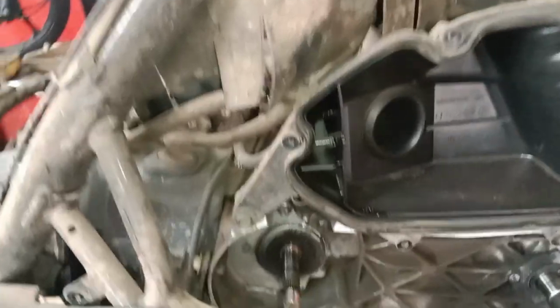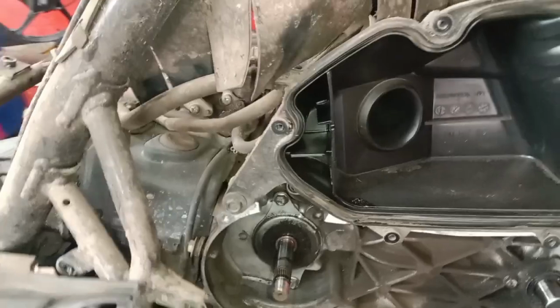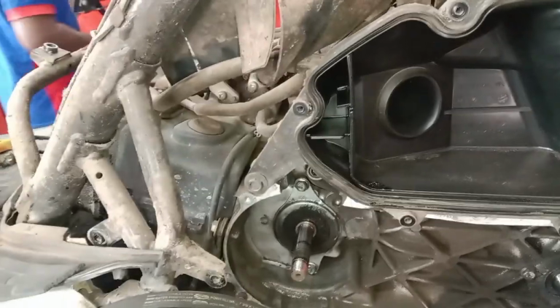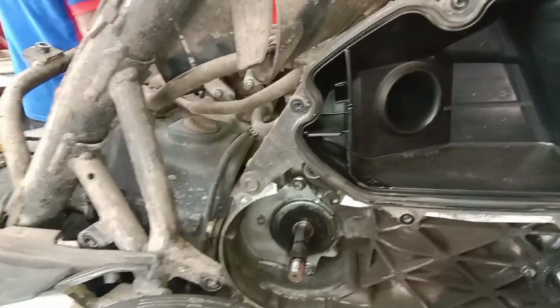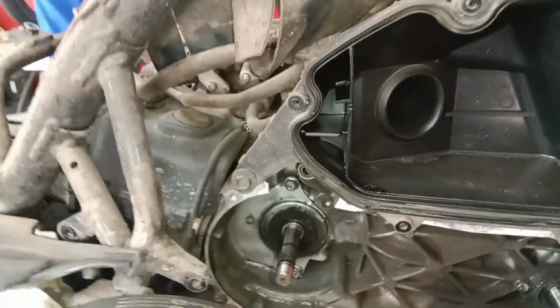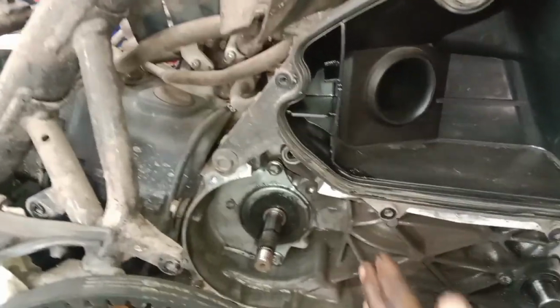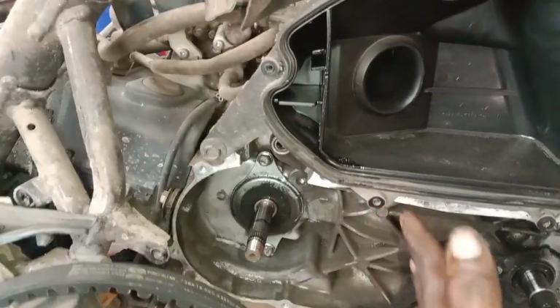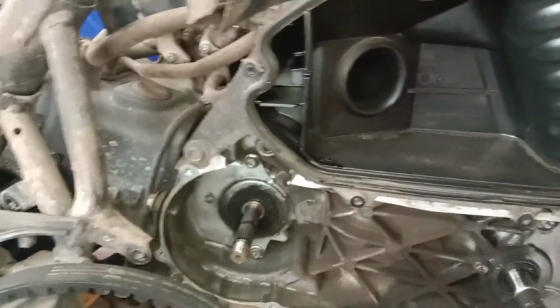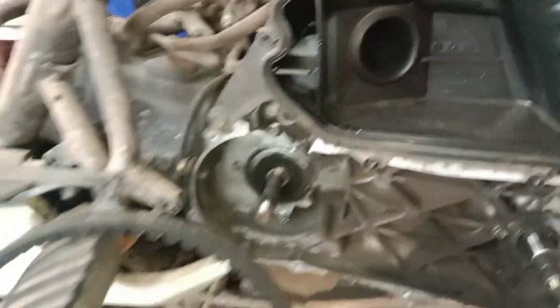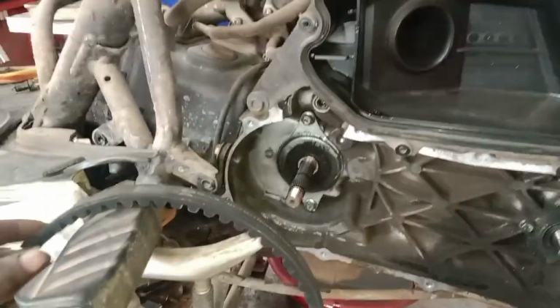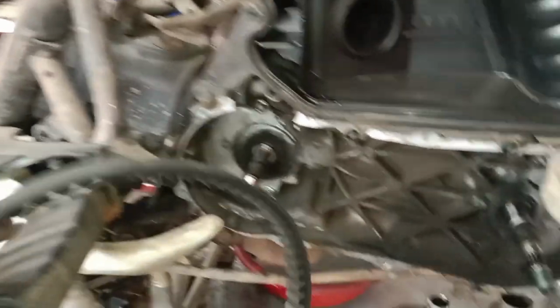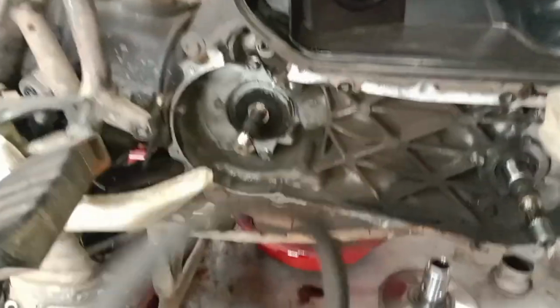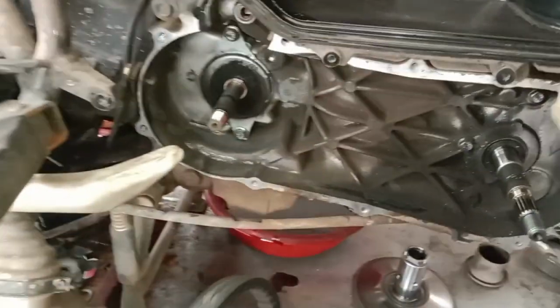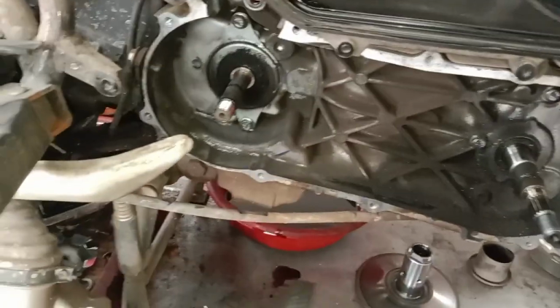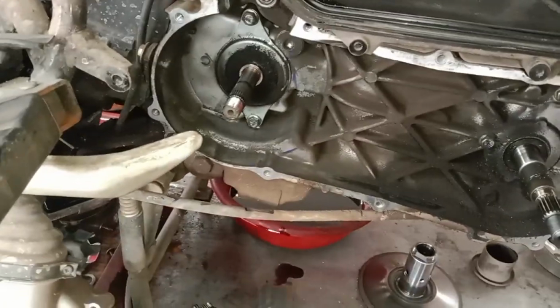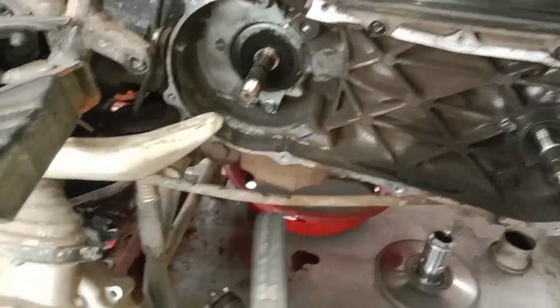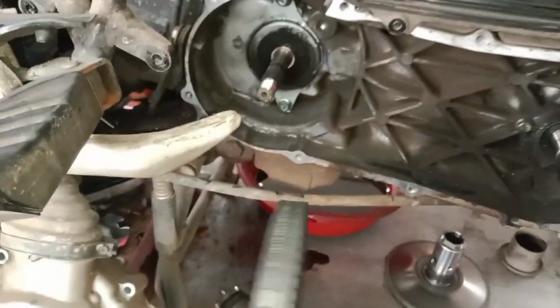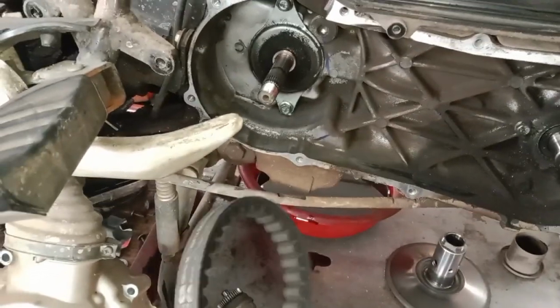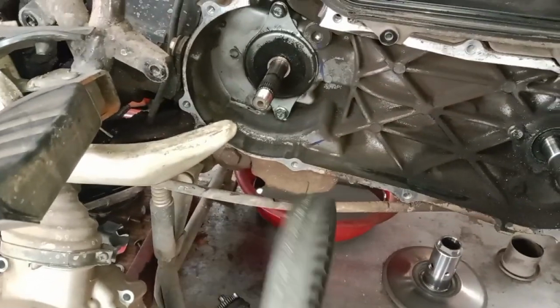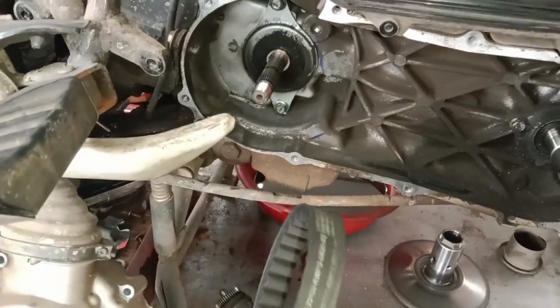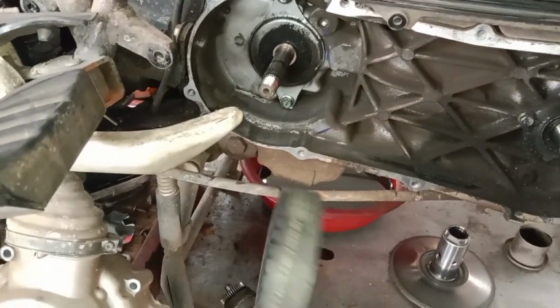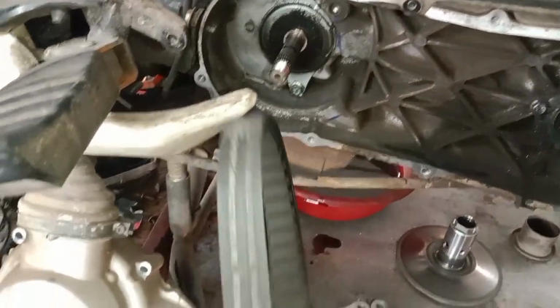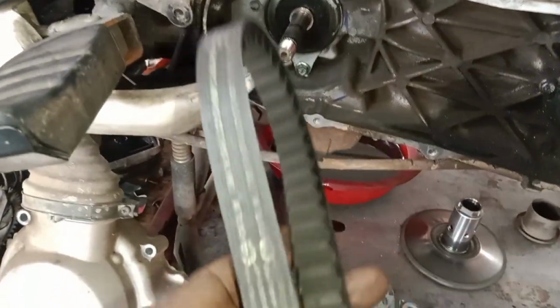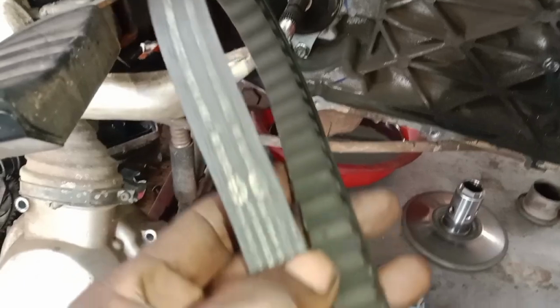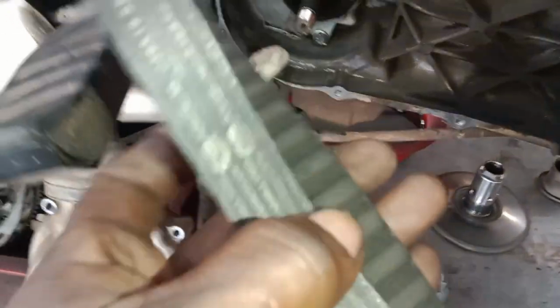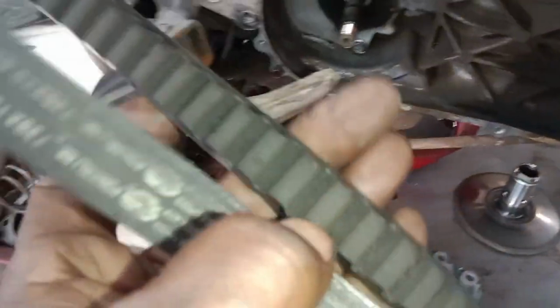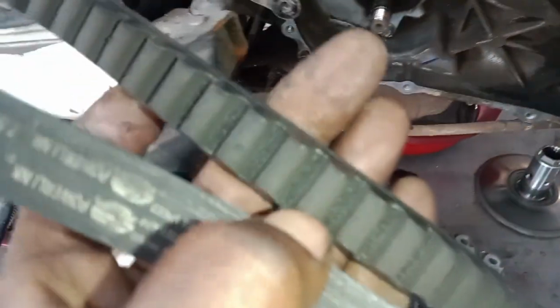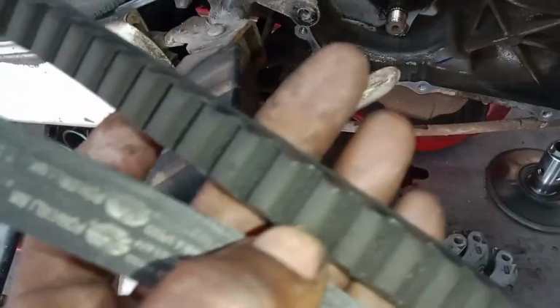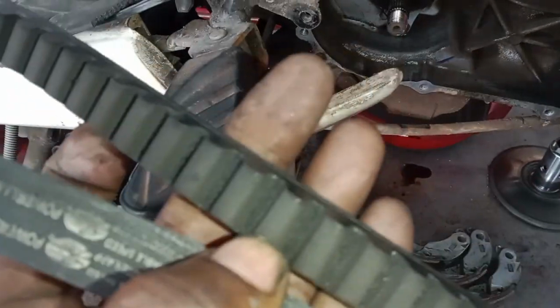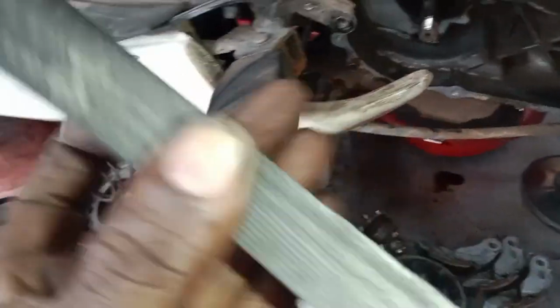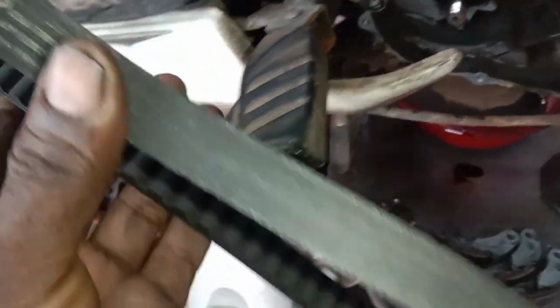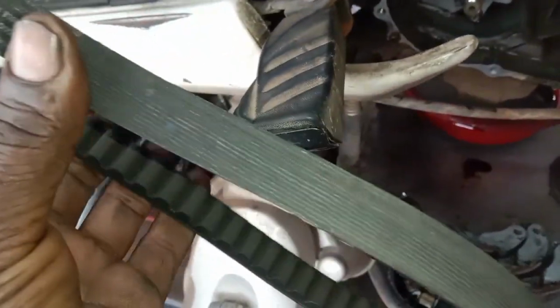I have to check the clutch and check the belt. Nothing is very dangerous. The belt is not a big cracker.